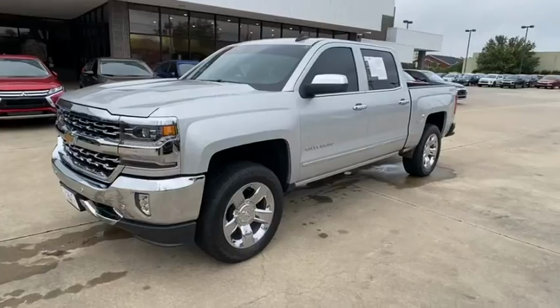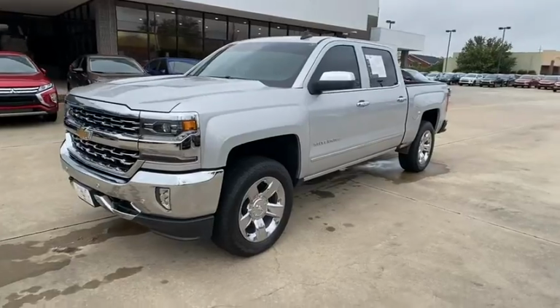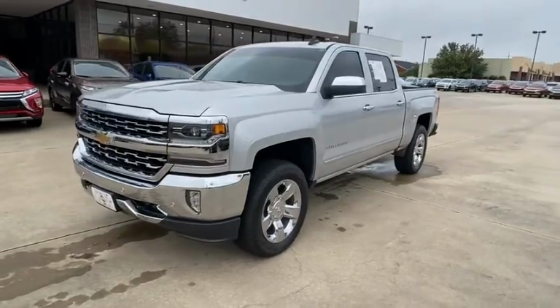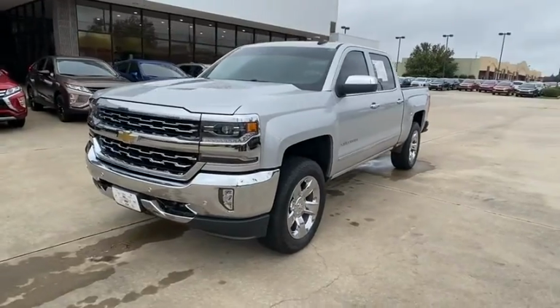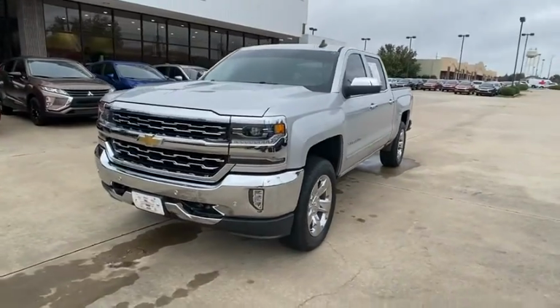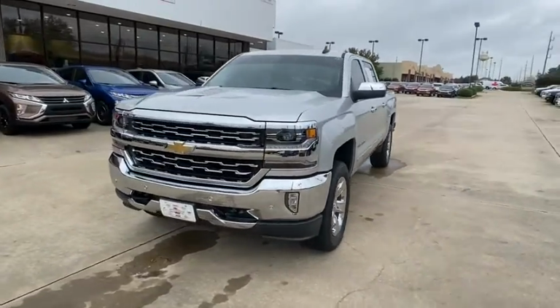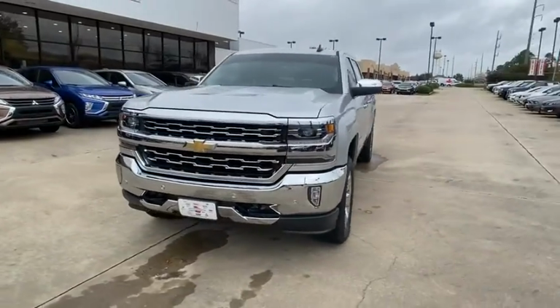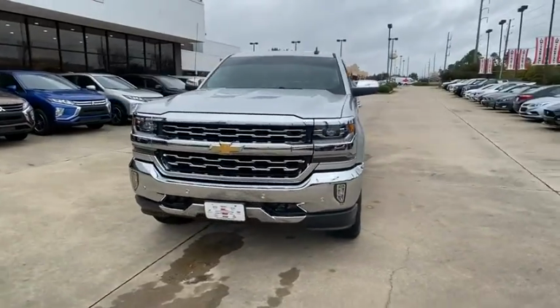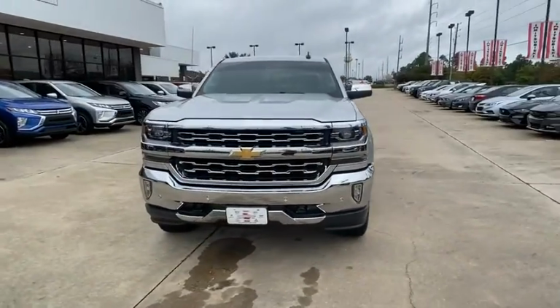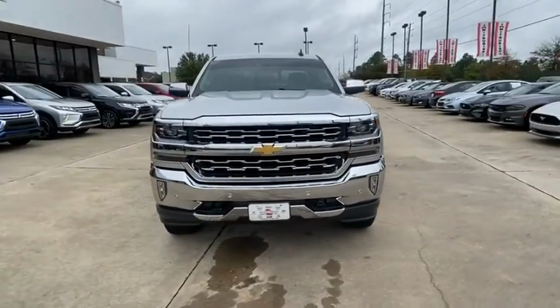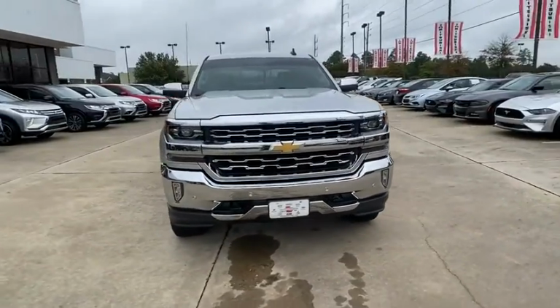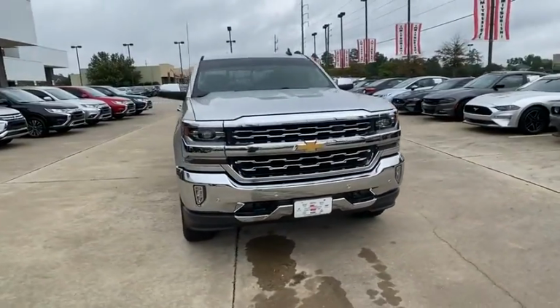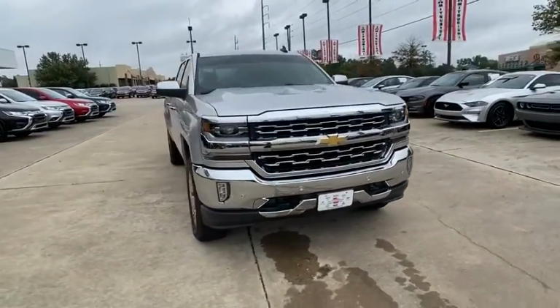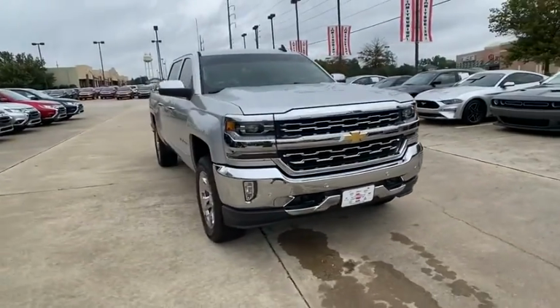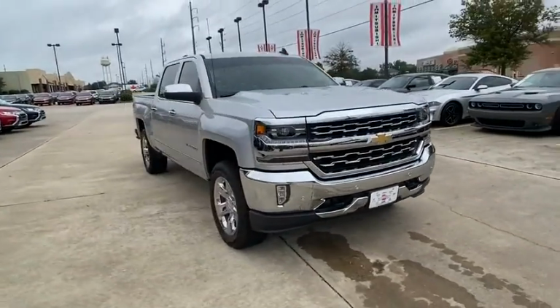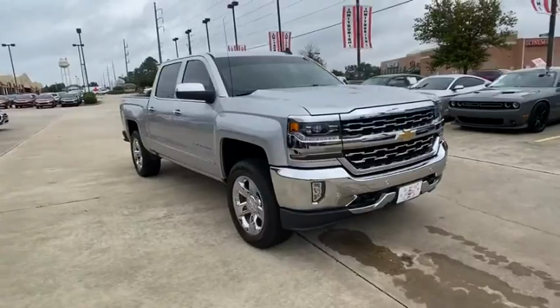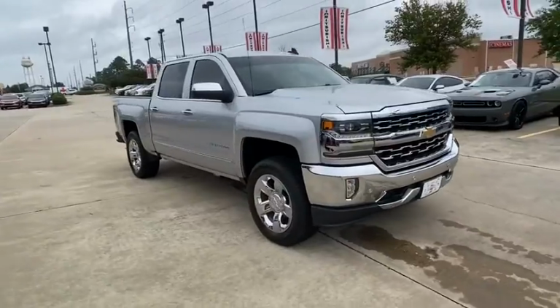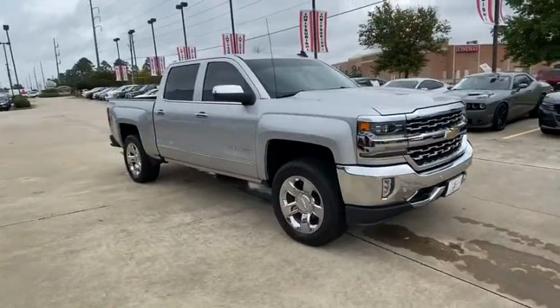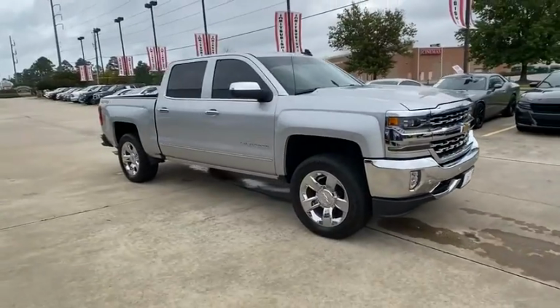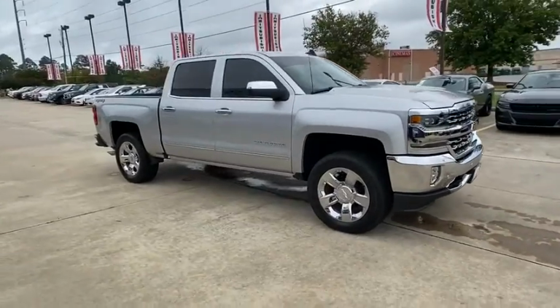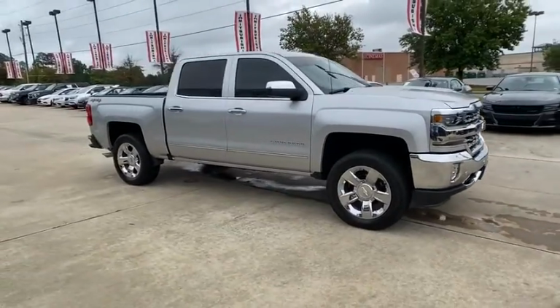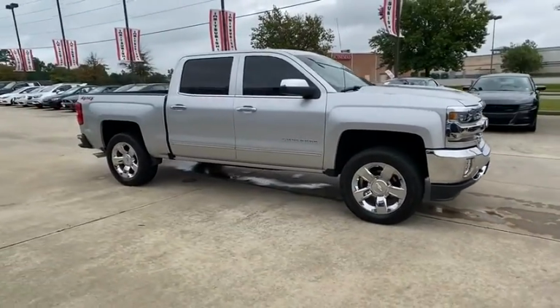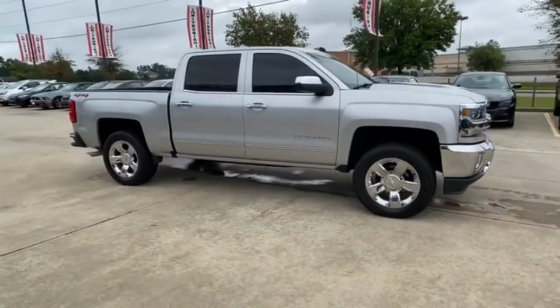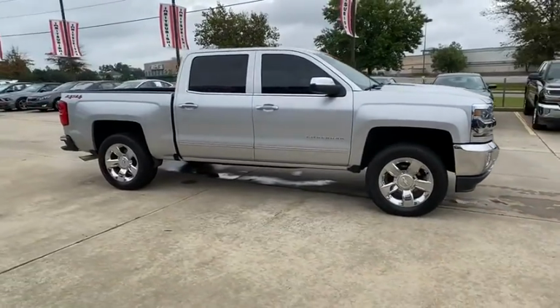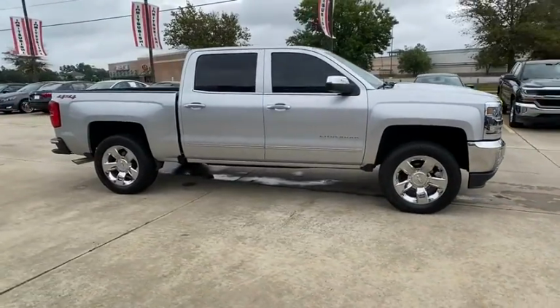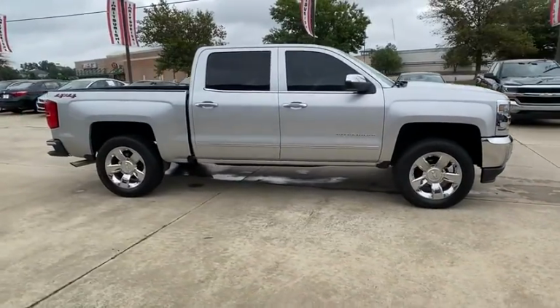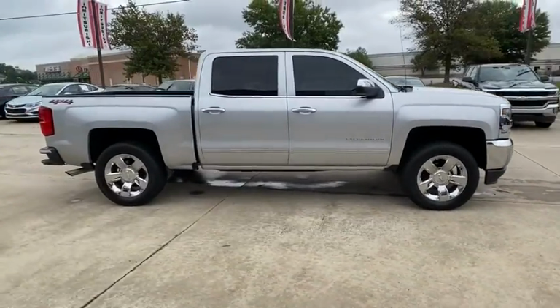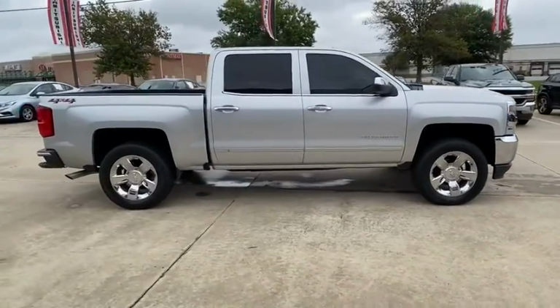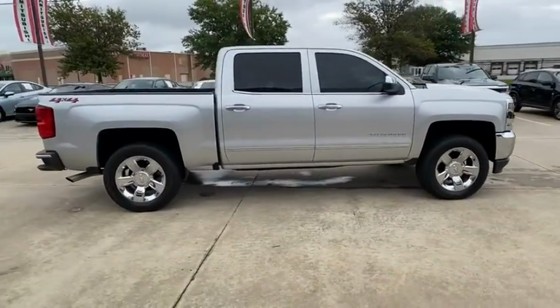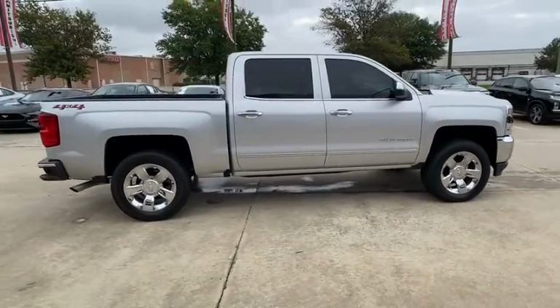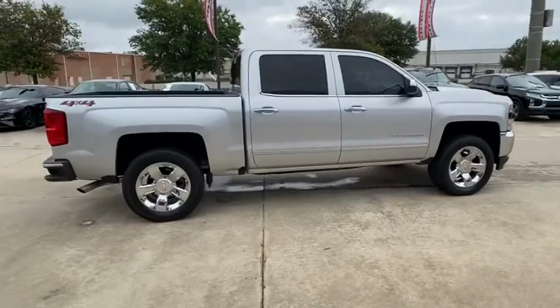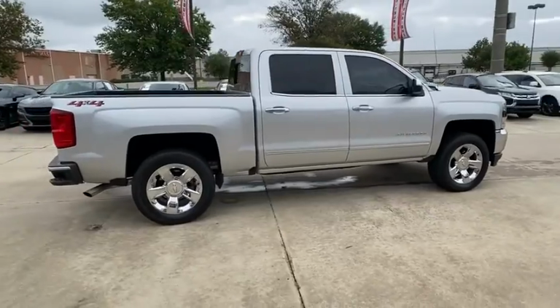Take a ride in the 2018 Chevrolet Silverado 1500. The Chevy Silverado 1500 is the perfect combination of functionality, reliability, and technology.